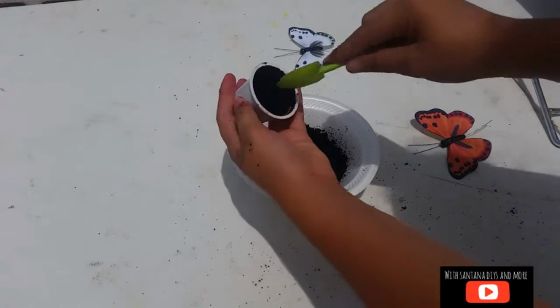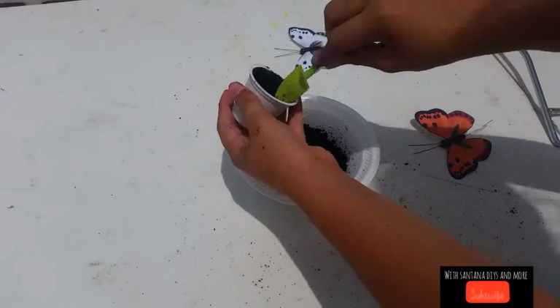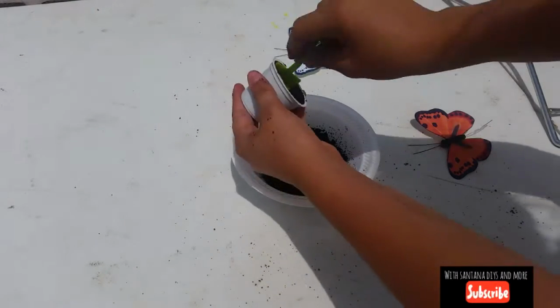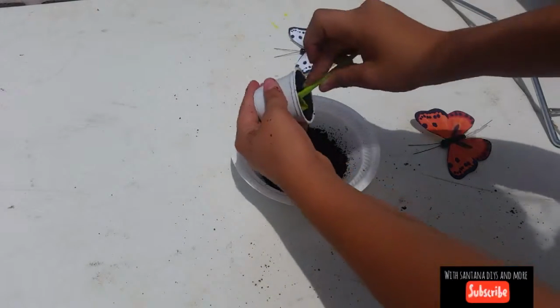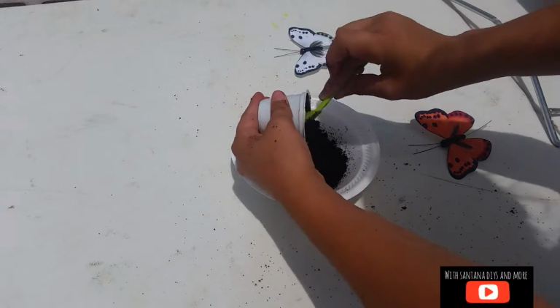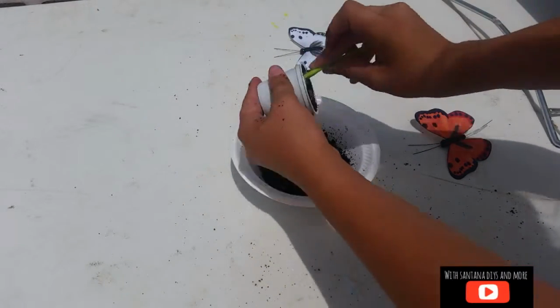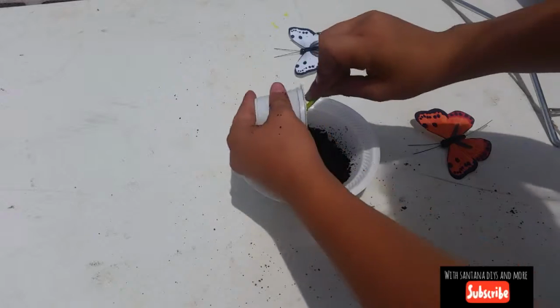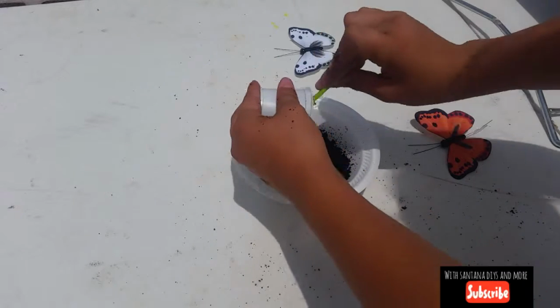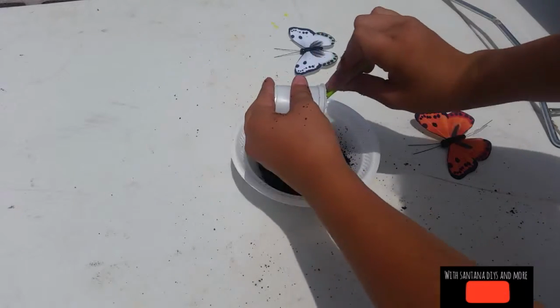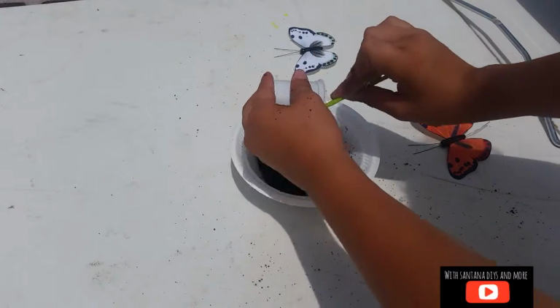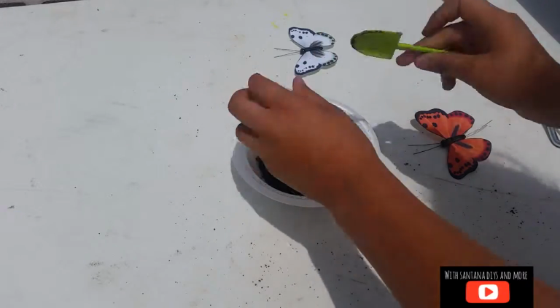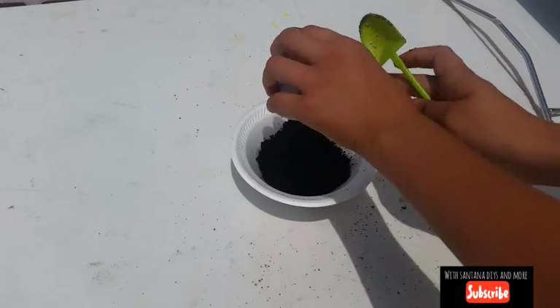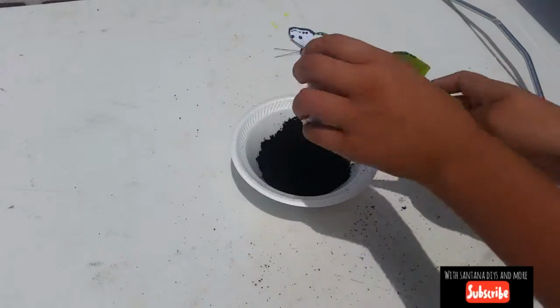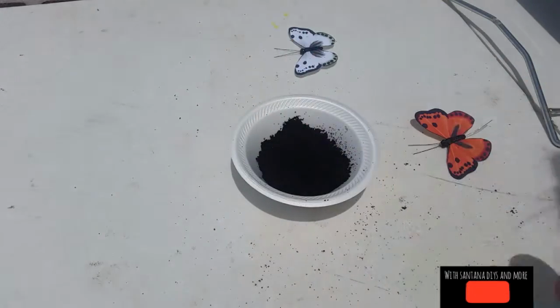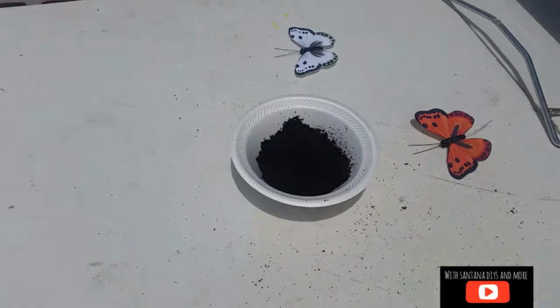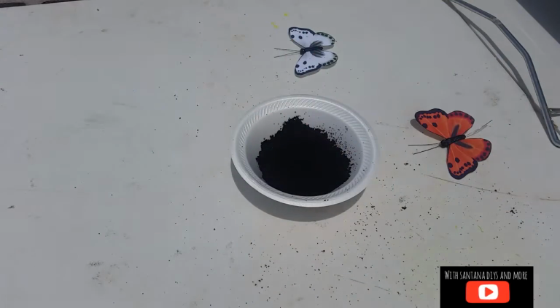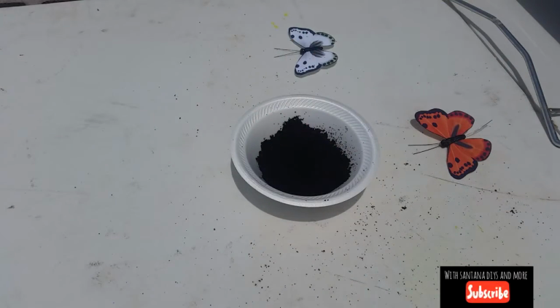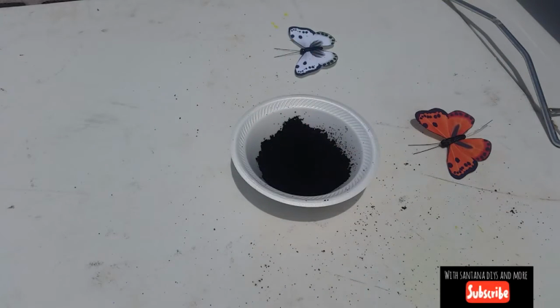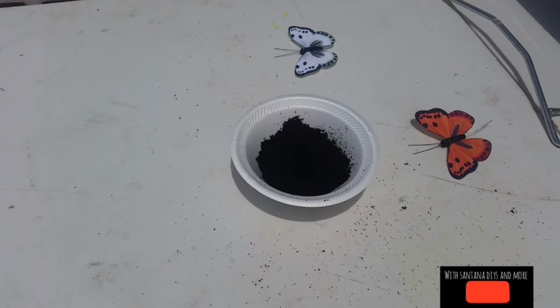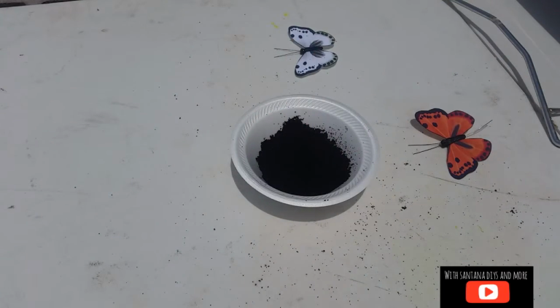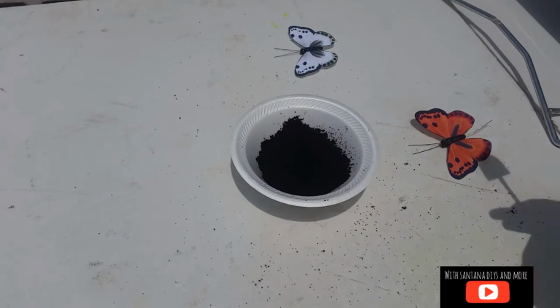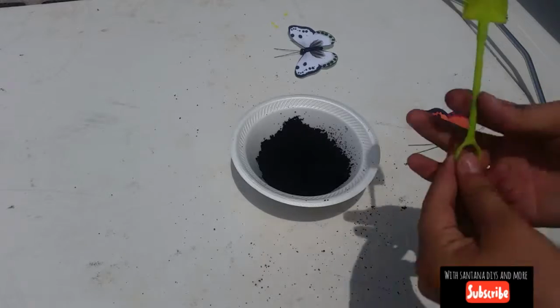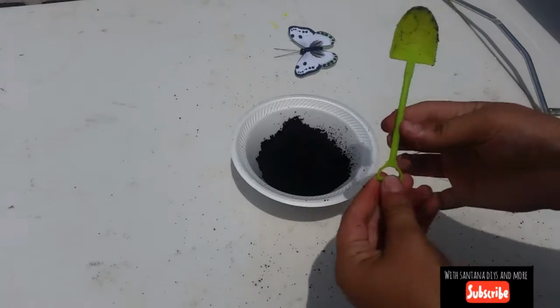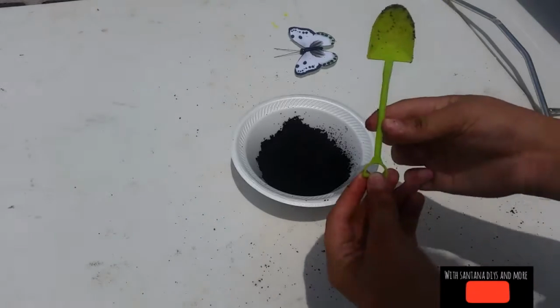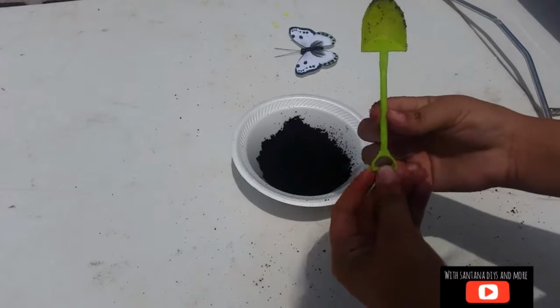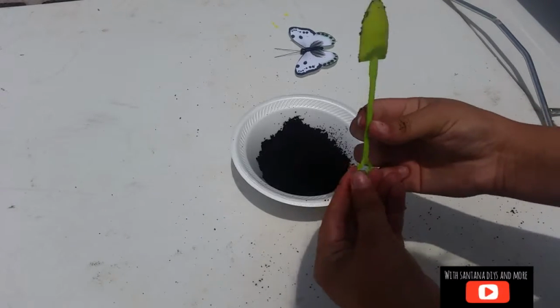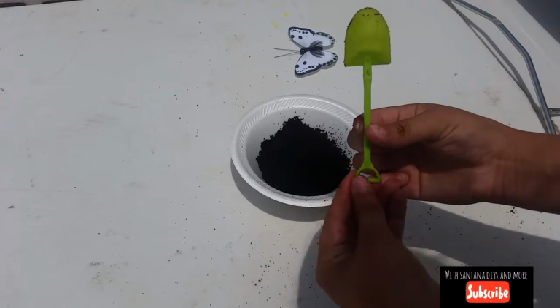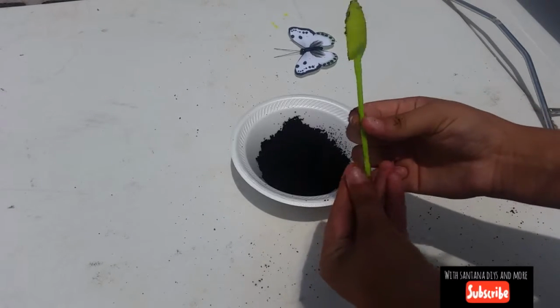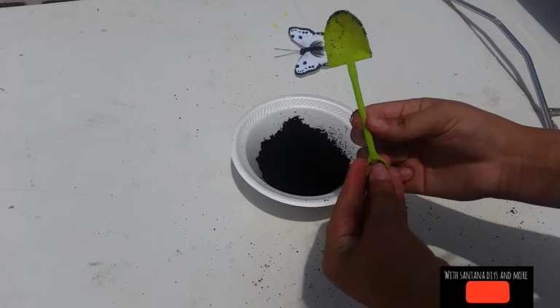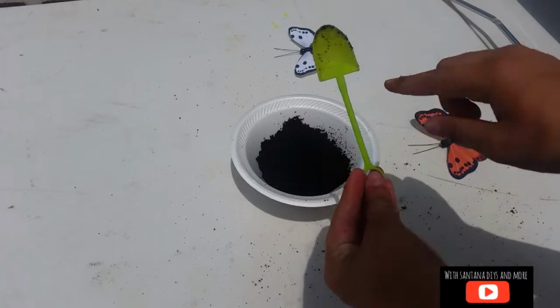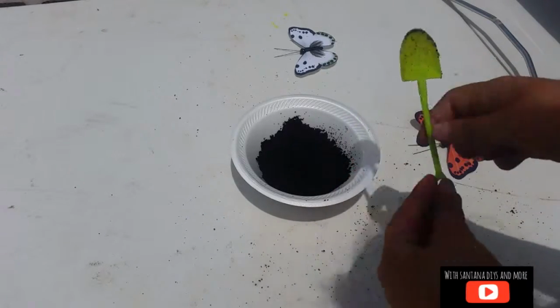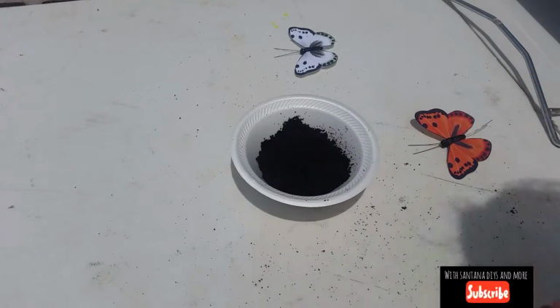You can use your spoon to work with it. It's cute — it's like a little shovel, and it looks like it has dirt in it.